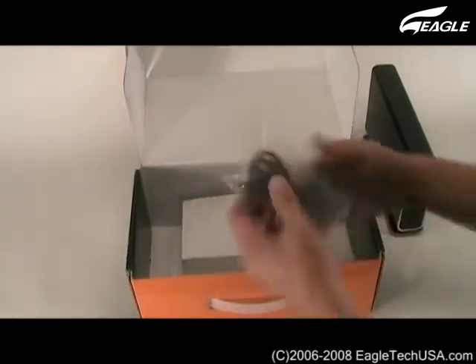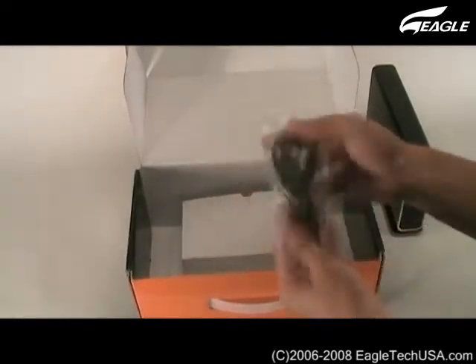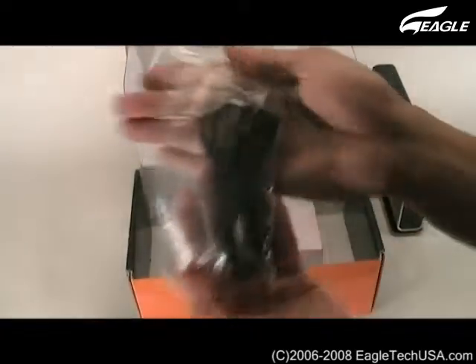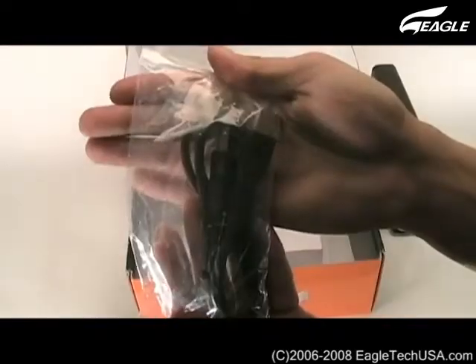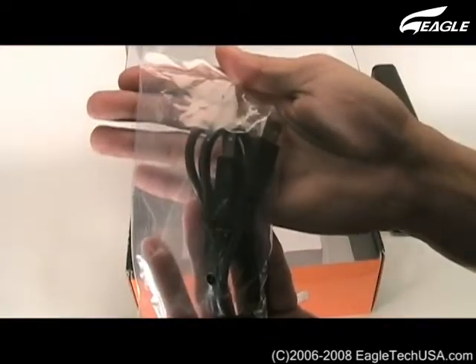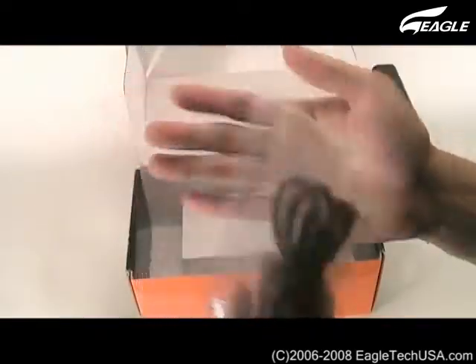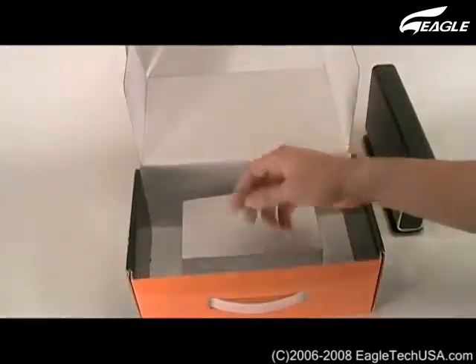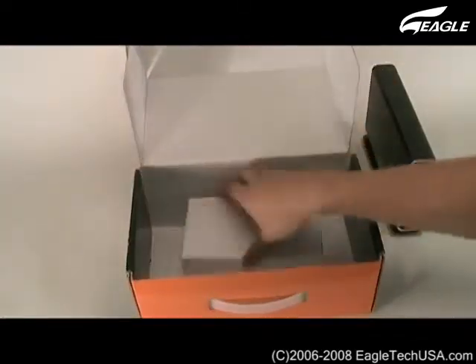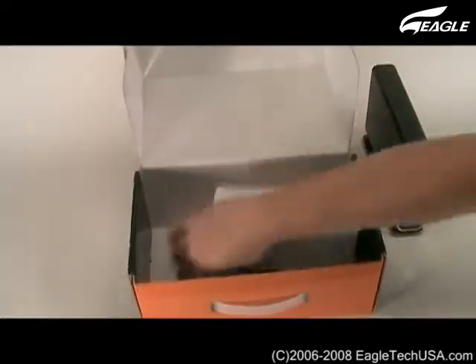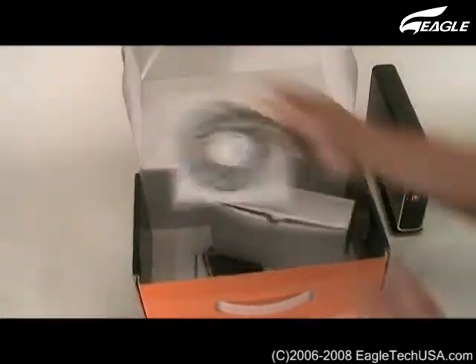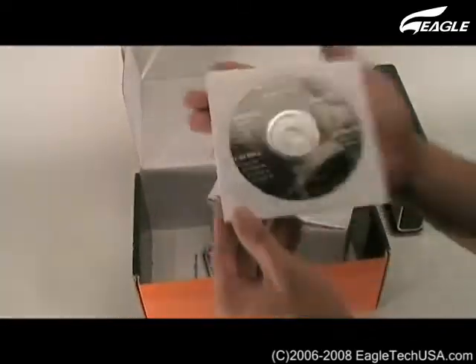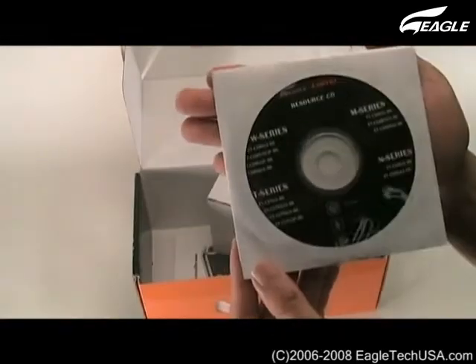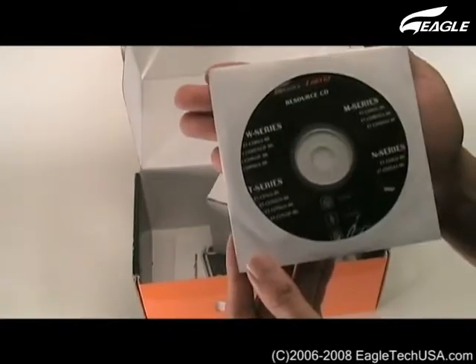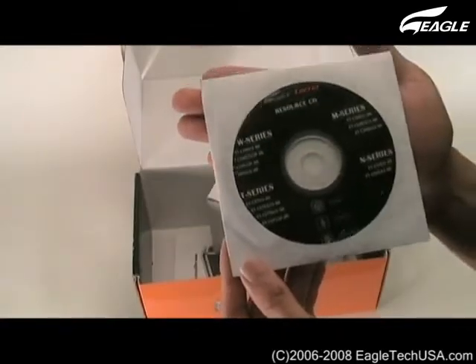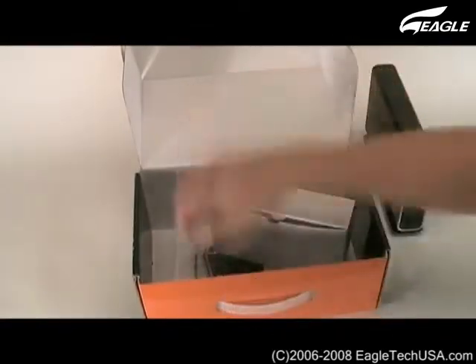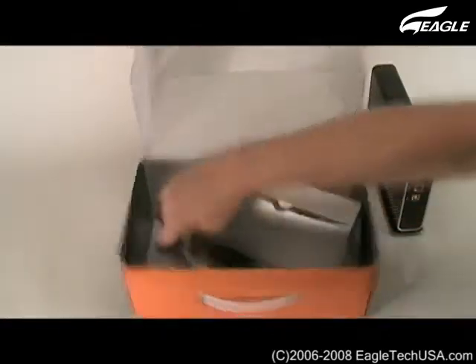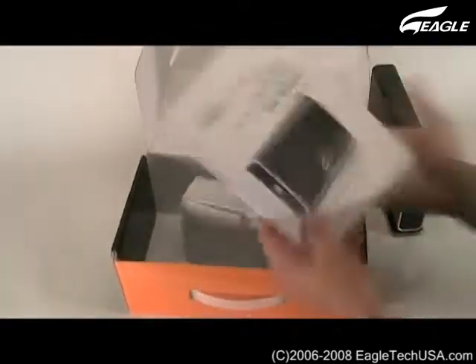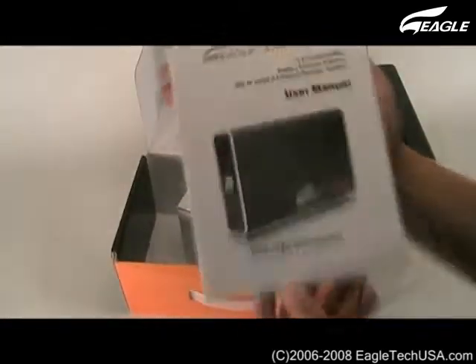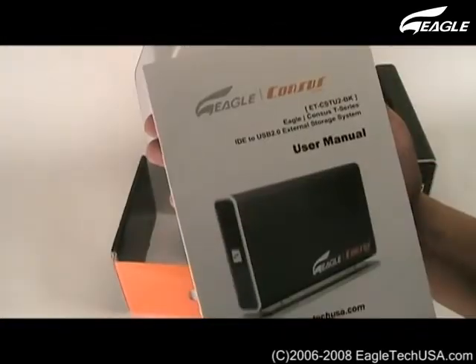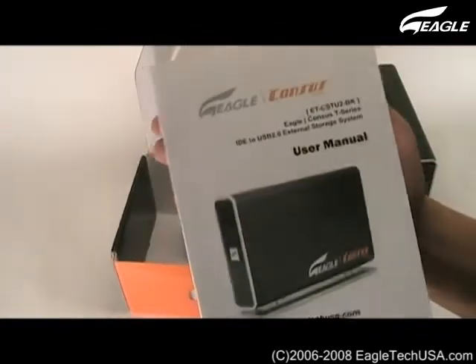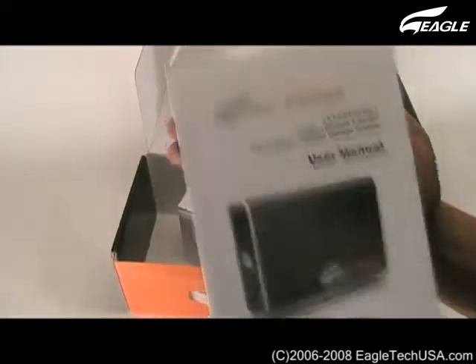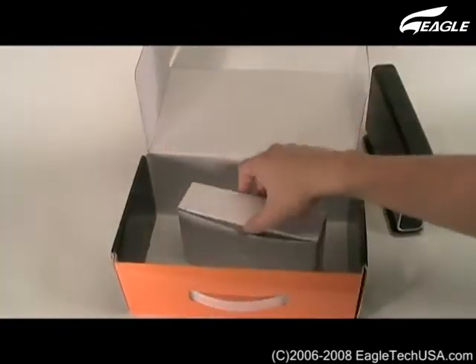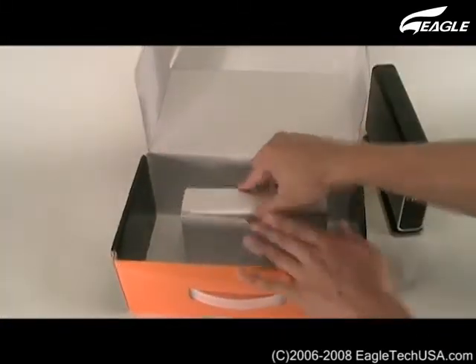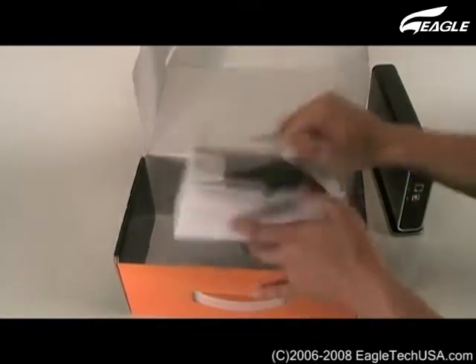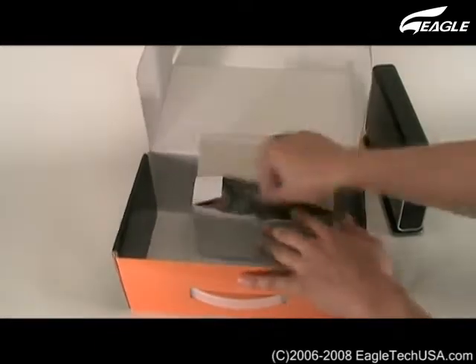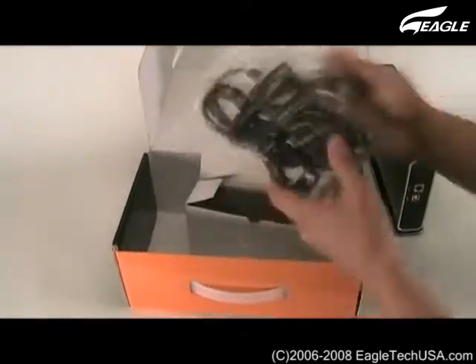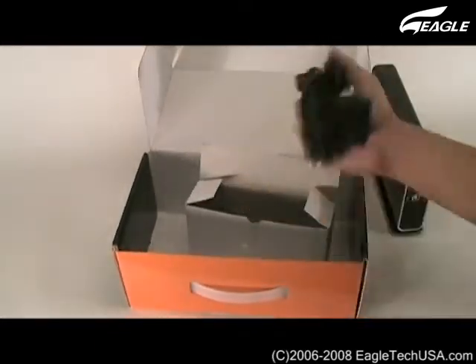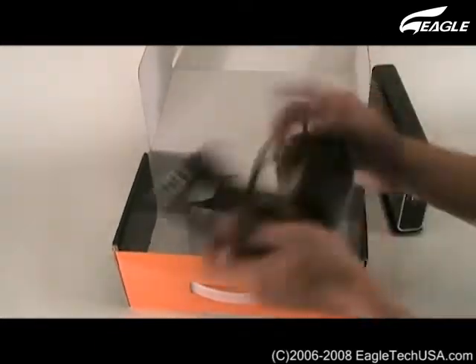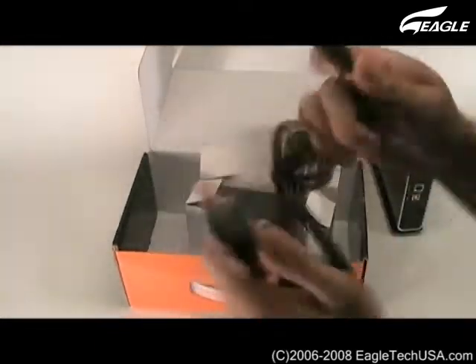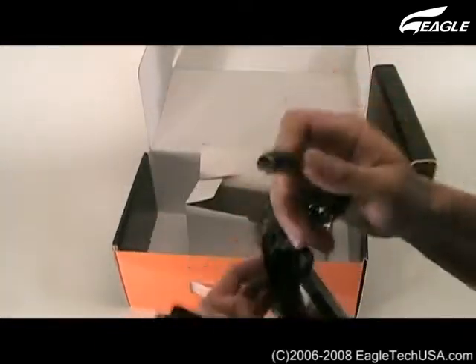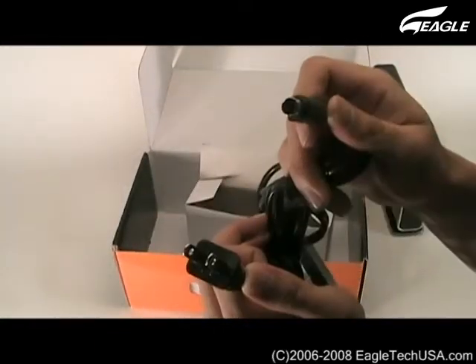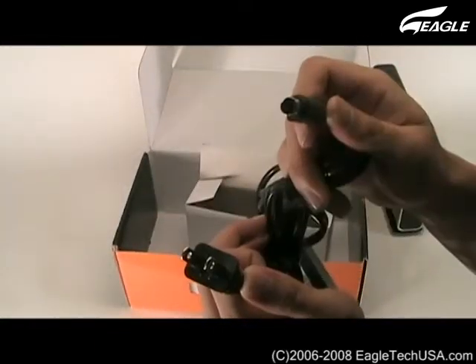In the box we have a FireWire Cable, Driver CD, User Manual, and Power Deck.